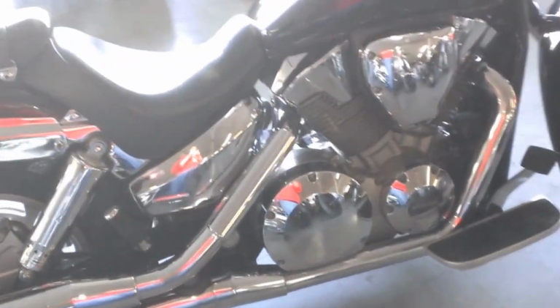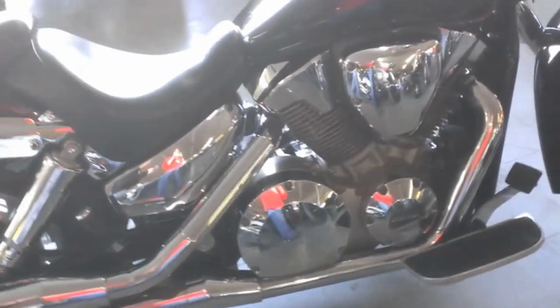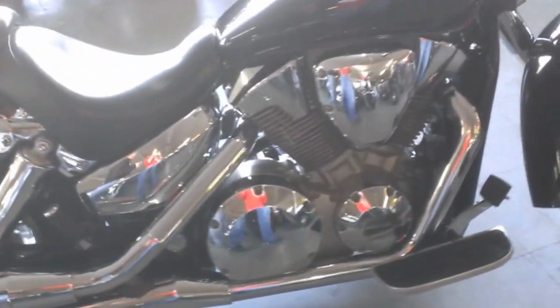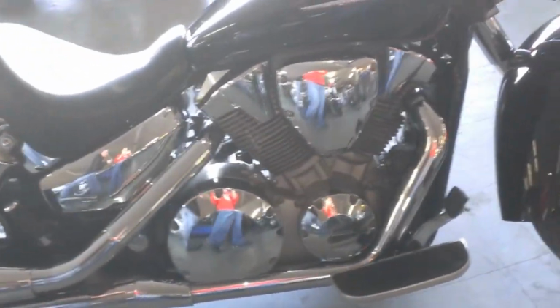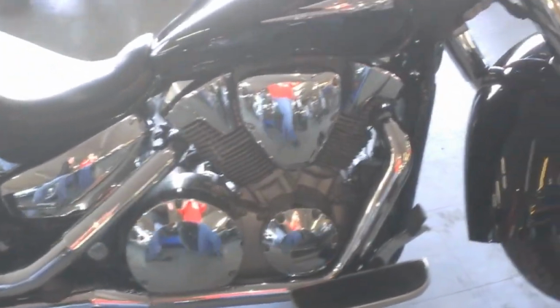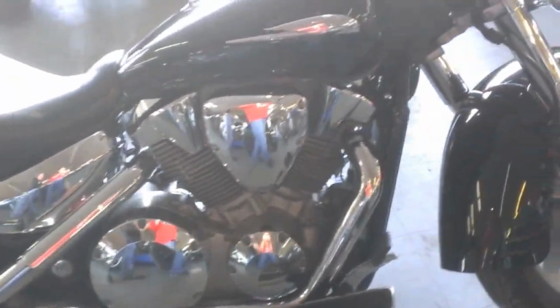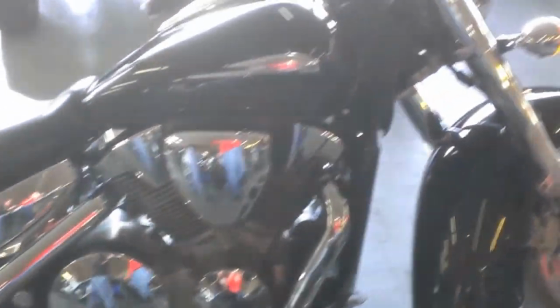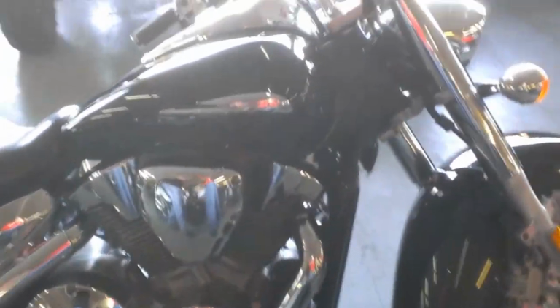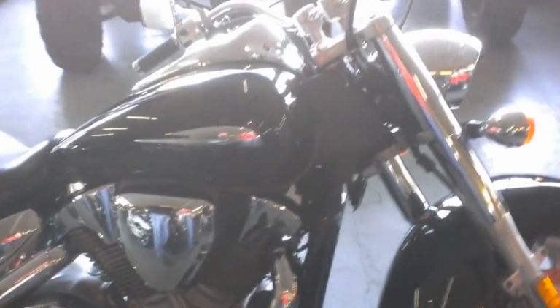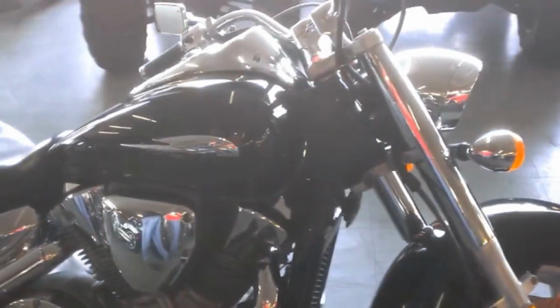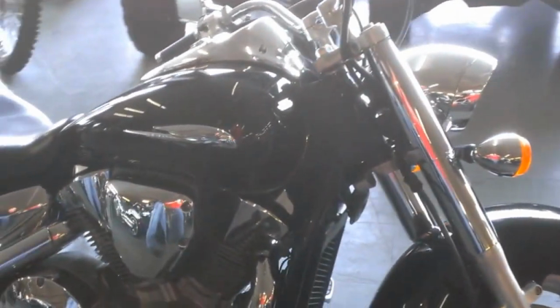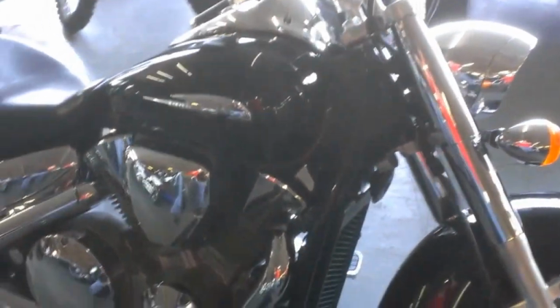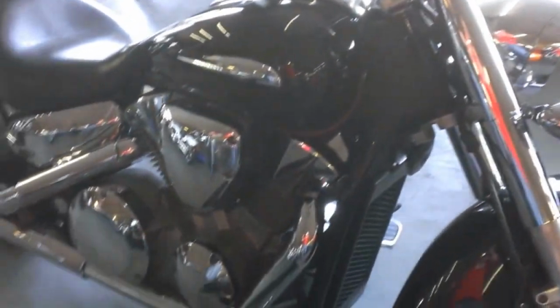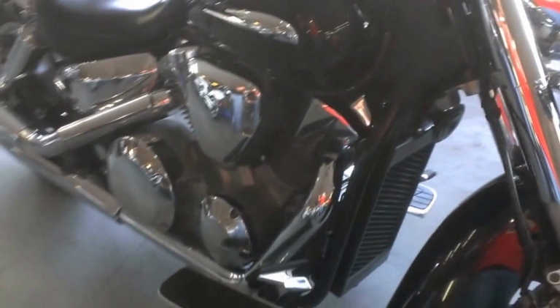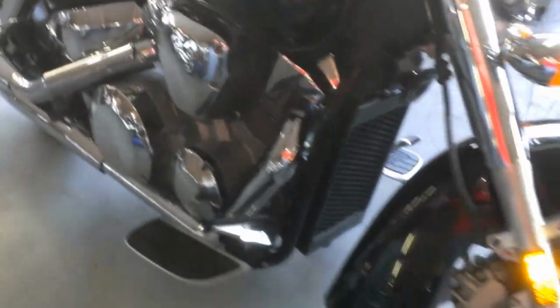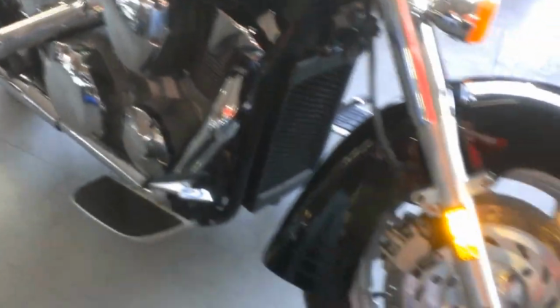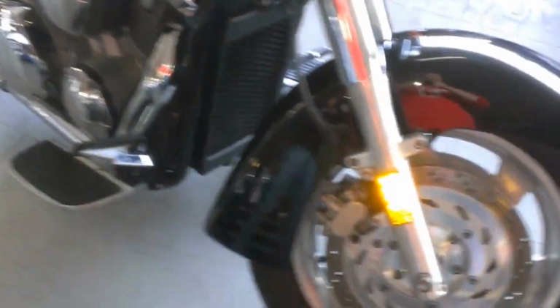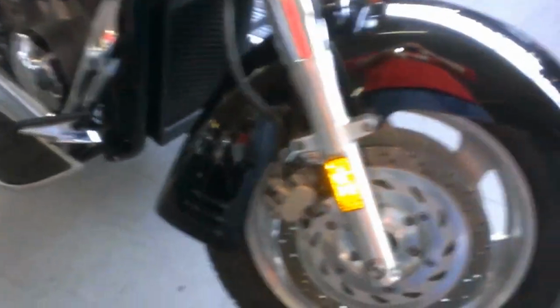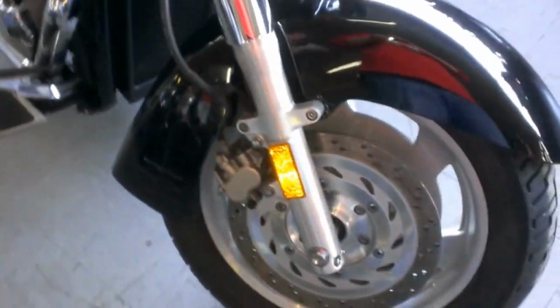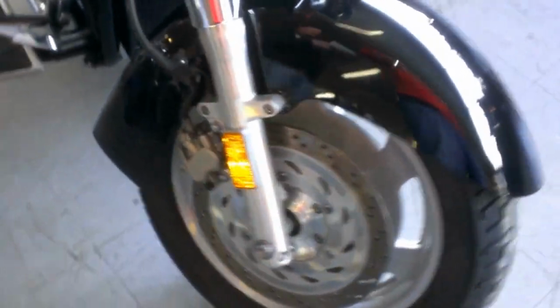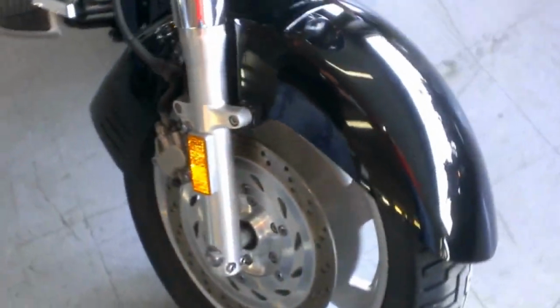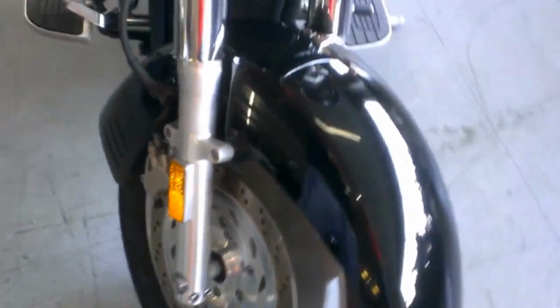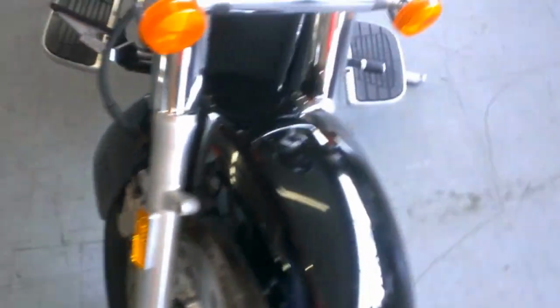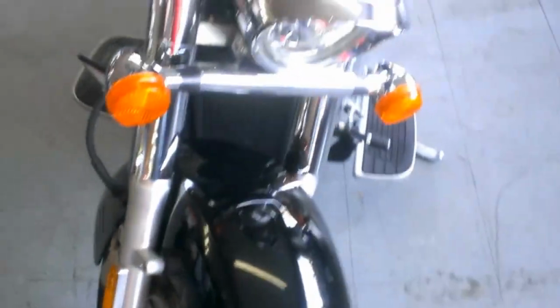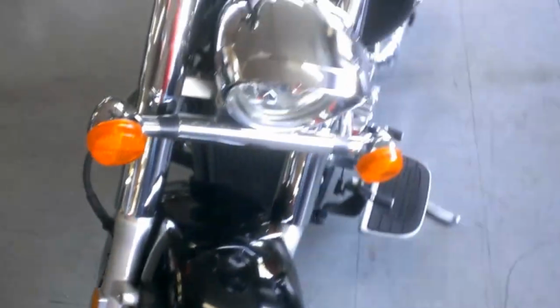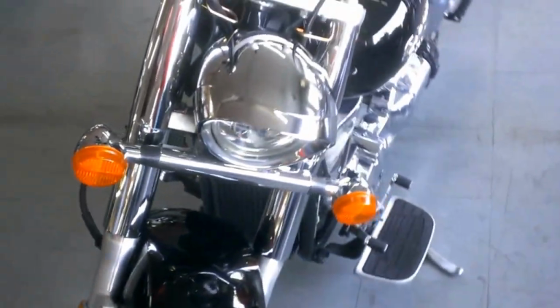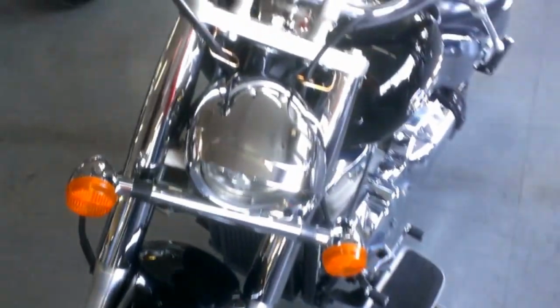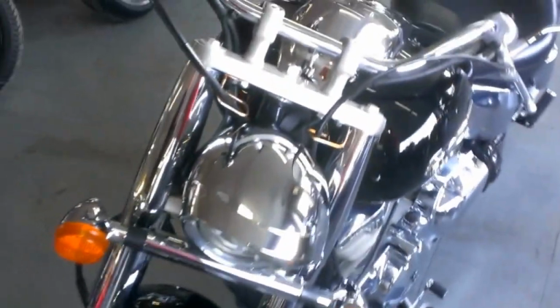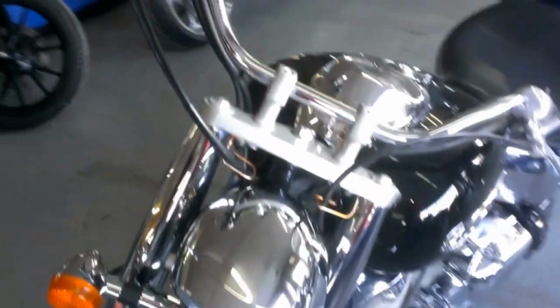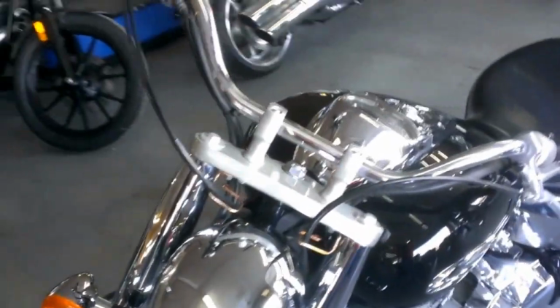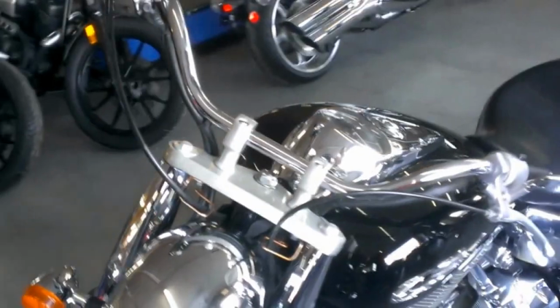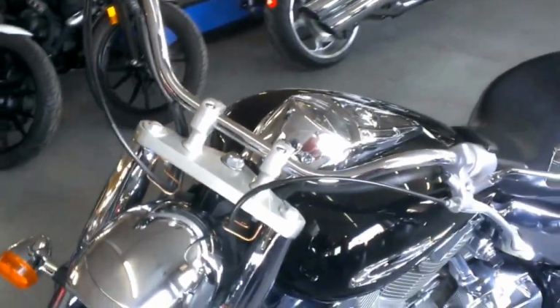This VTX is sharp and needs nothing. It's just been serviced at an authorized Honda dealership. The bike has been inspected, all the fluids have been changed, it has new tires, and includes a one-year warranty.